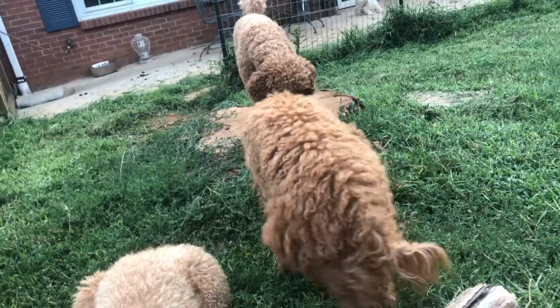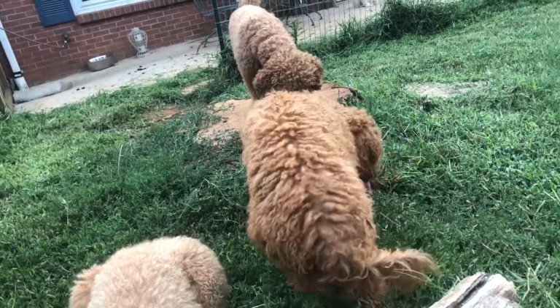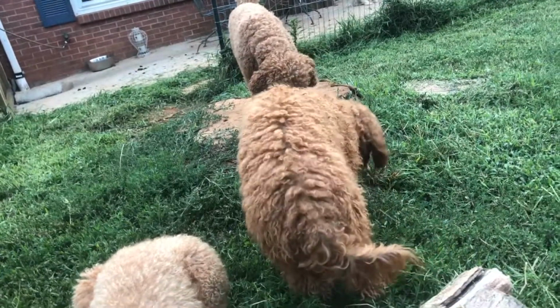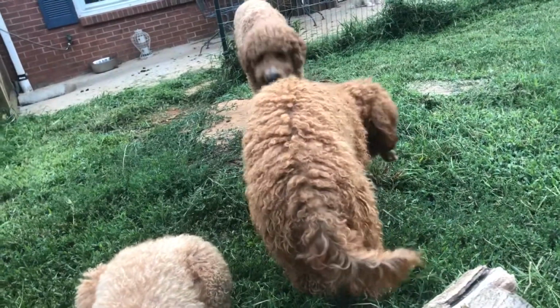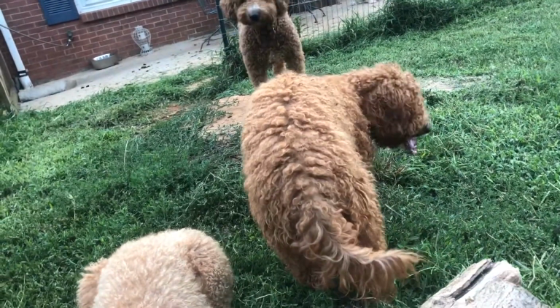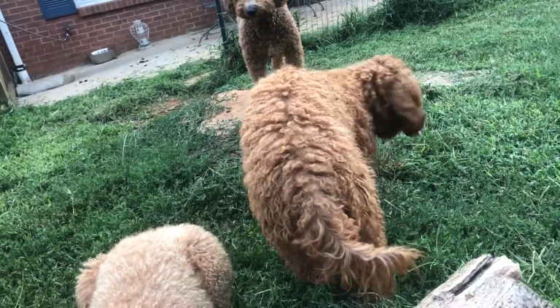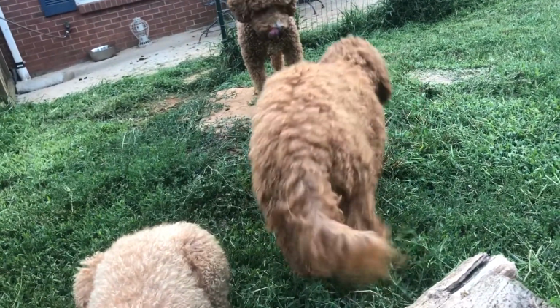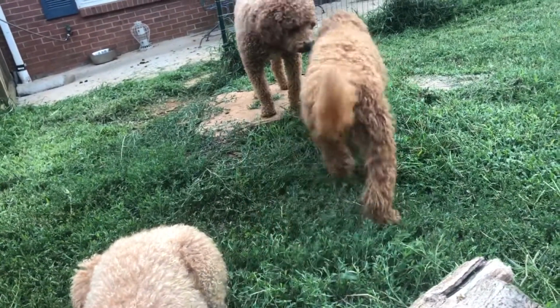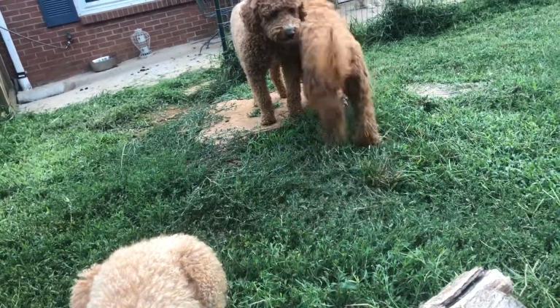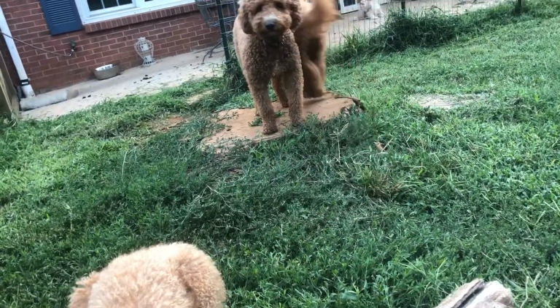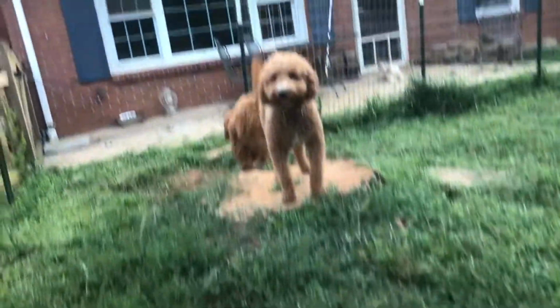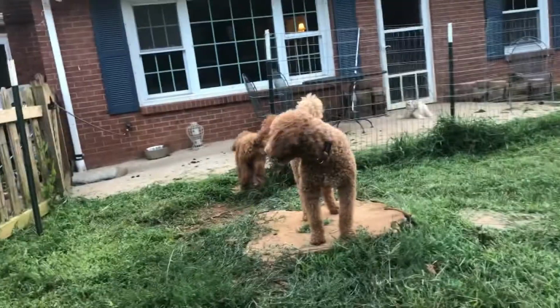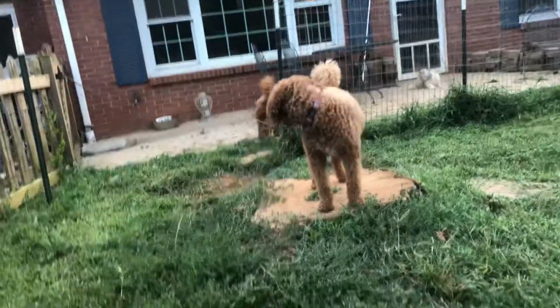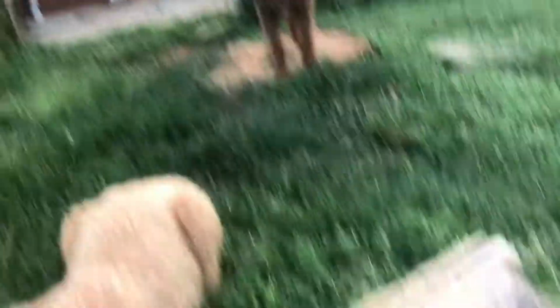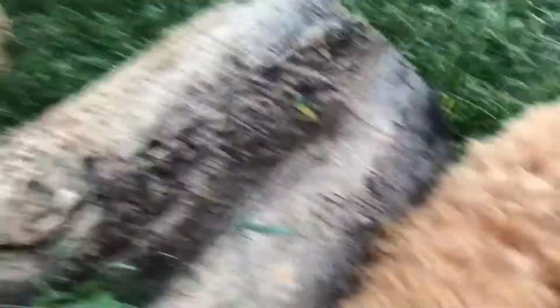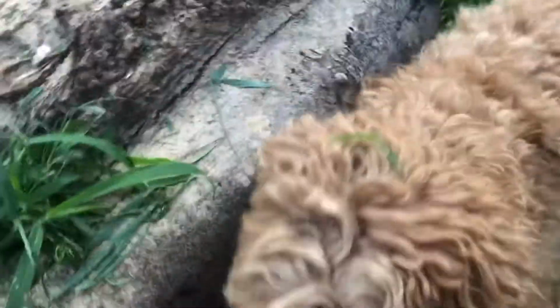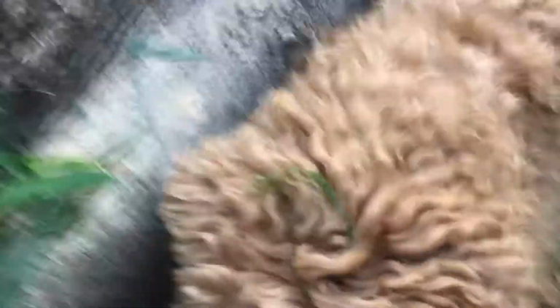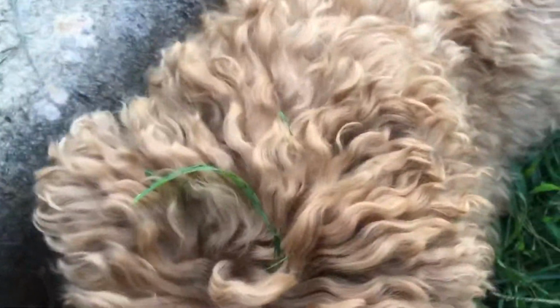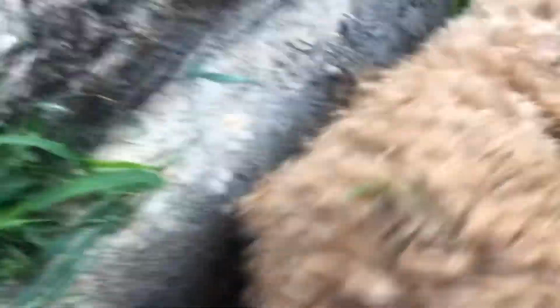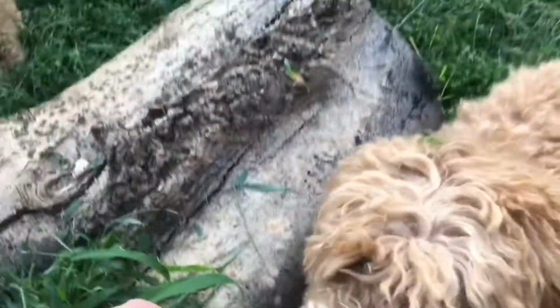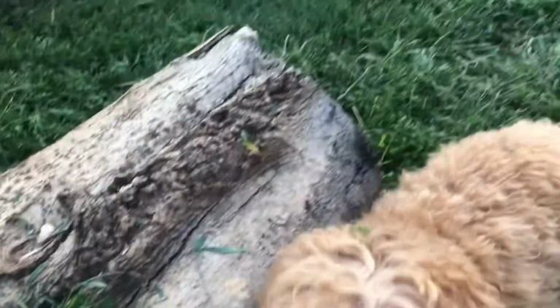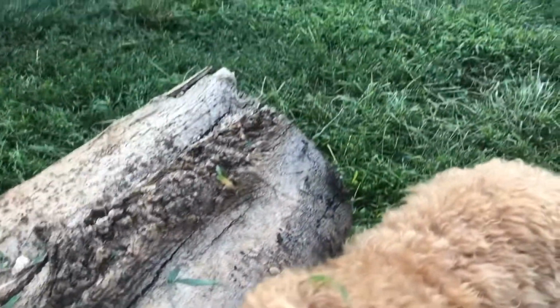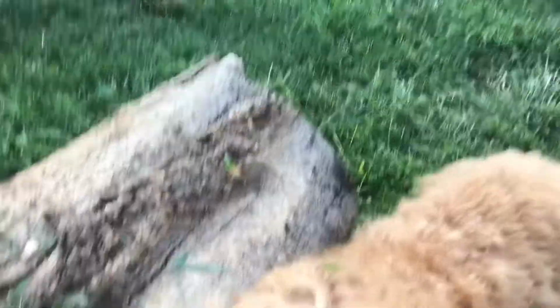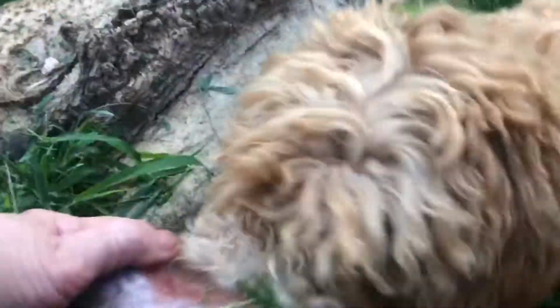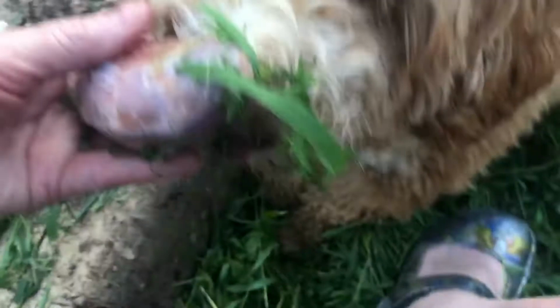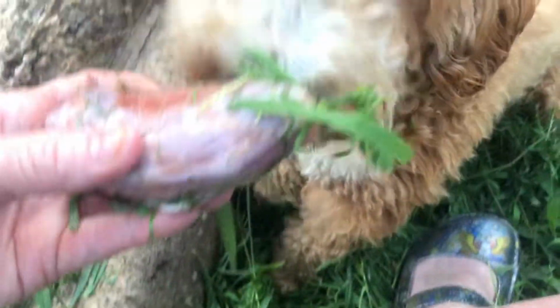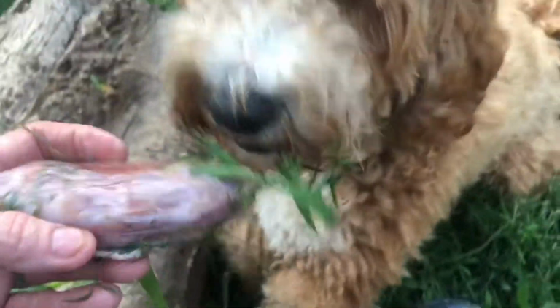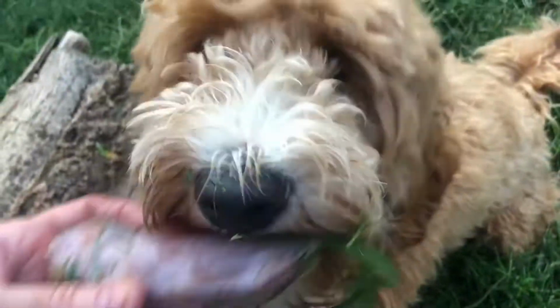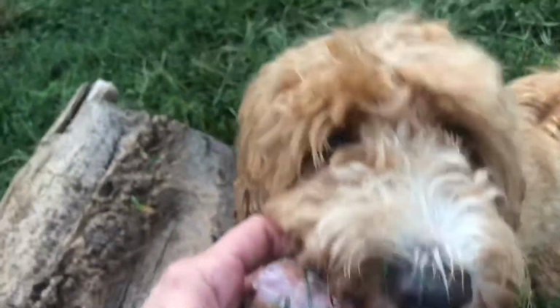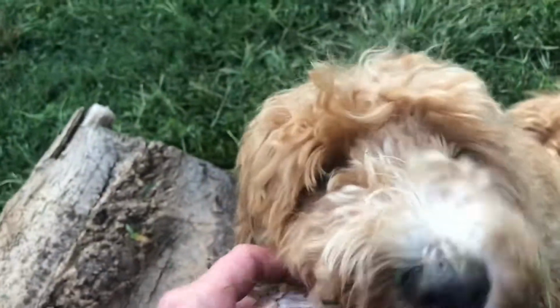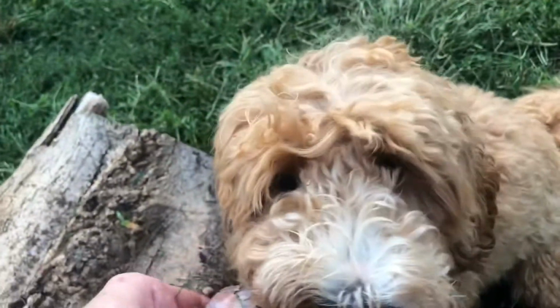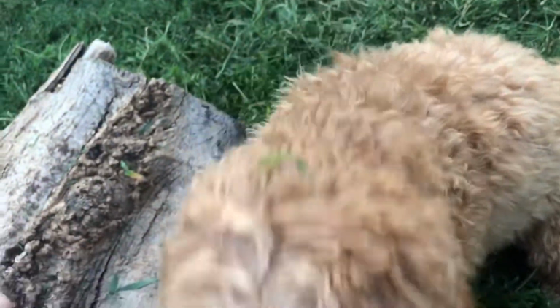And in desperate need of a haircut. Honestly, sometimes you just look at your children through a lens and you're like, oh my lord. Look at that bouffant on this poor little Lady Lou.